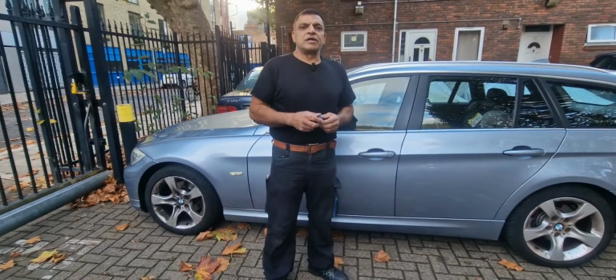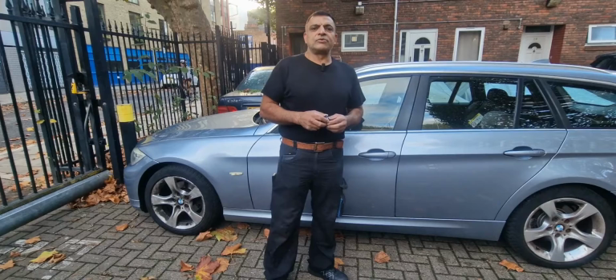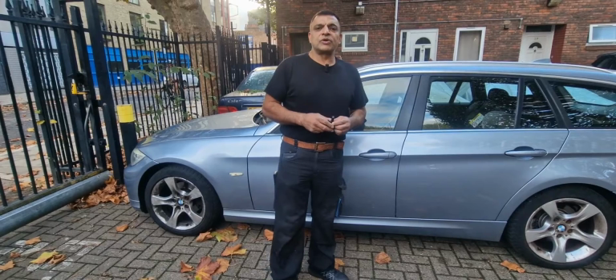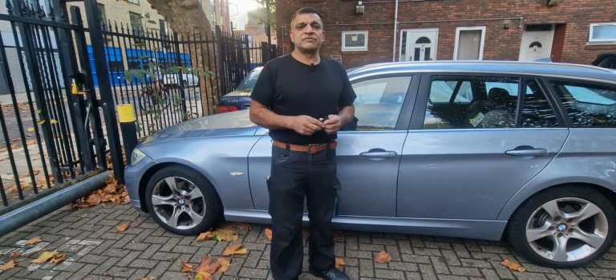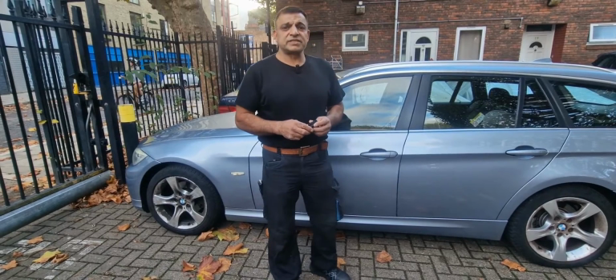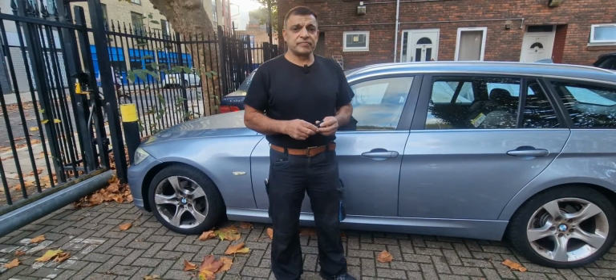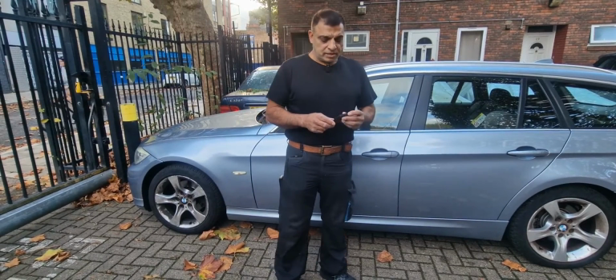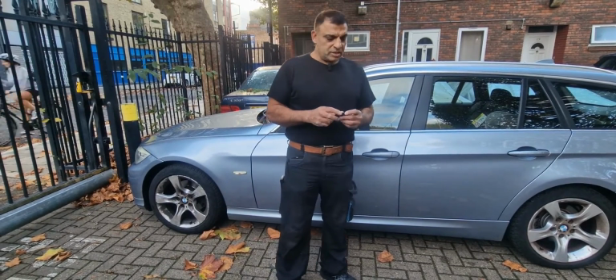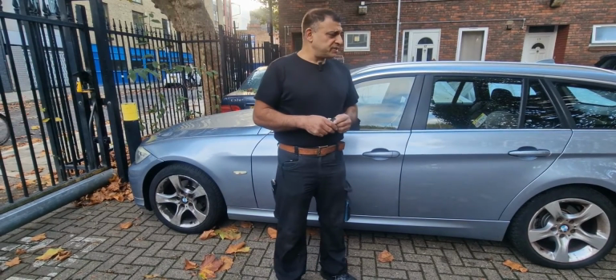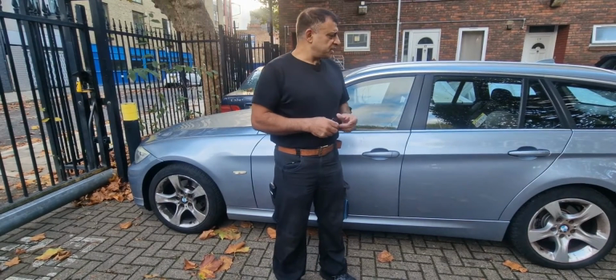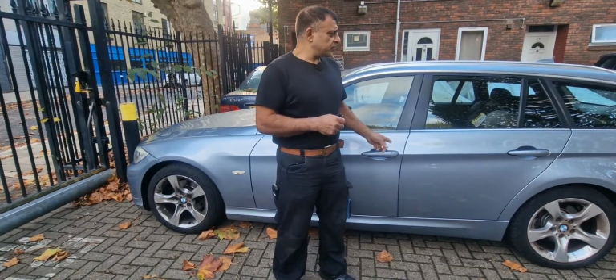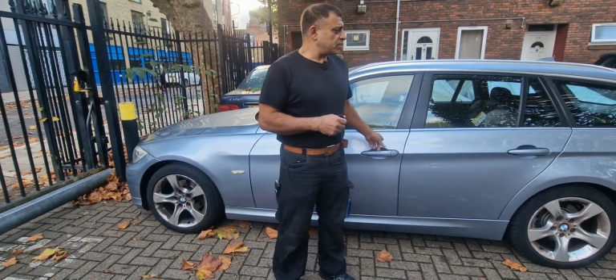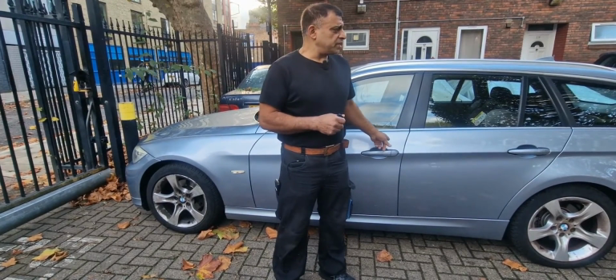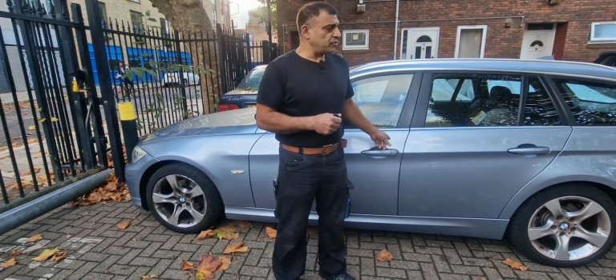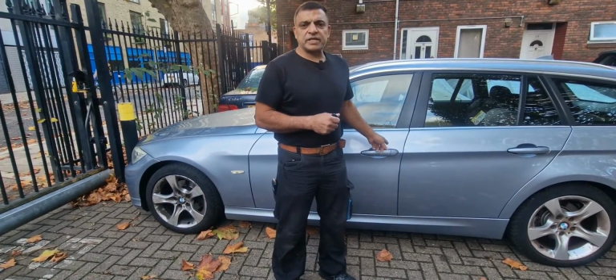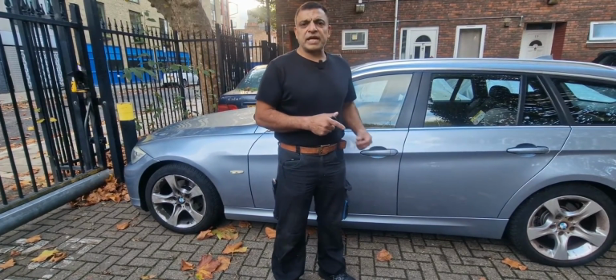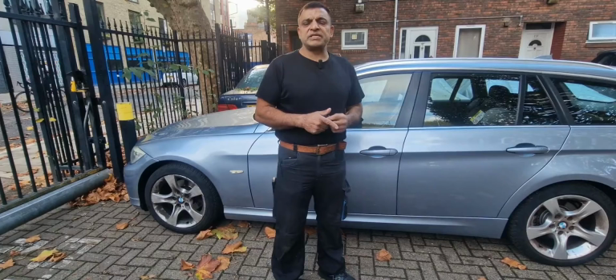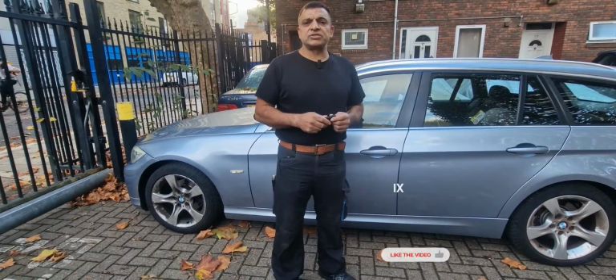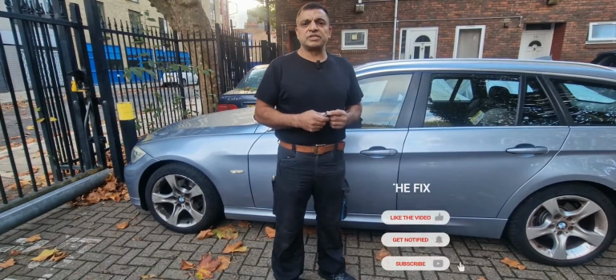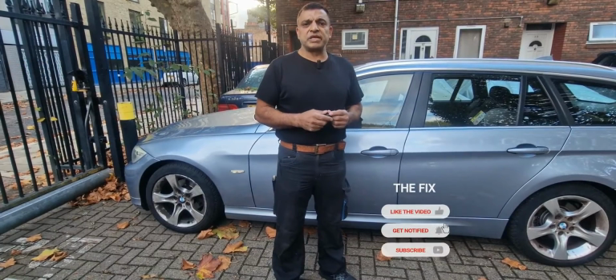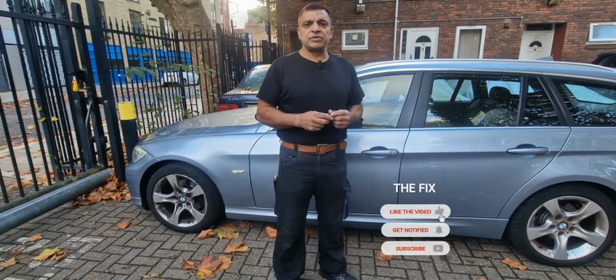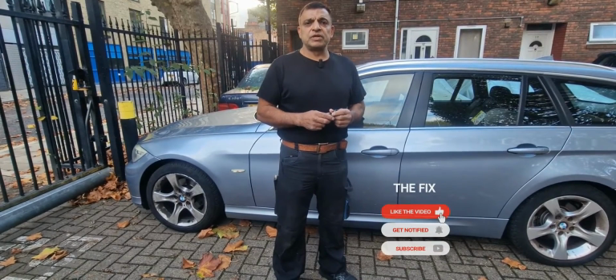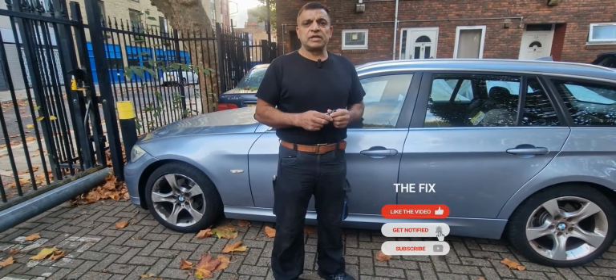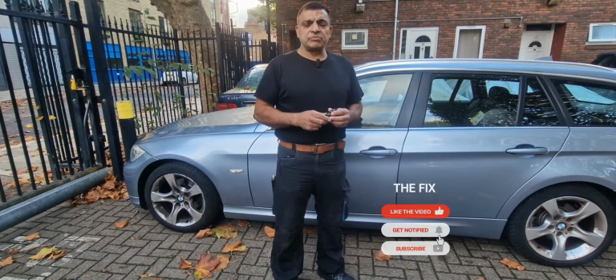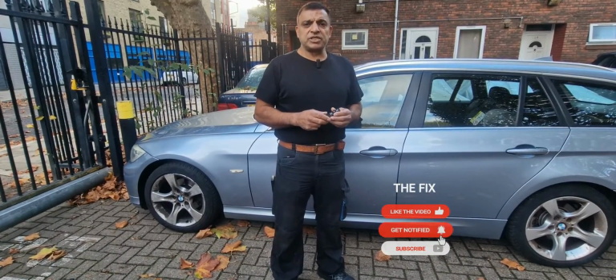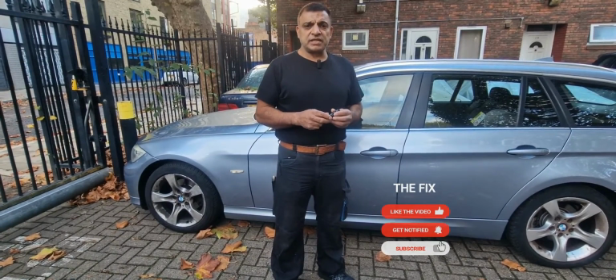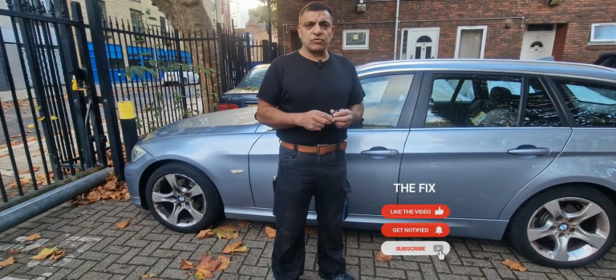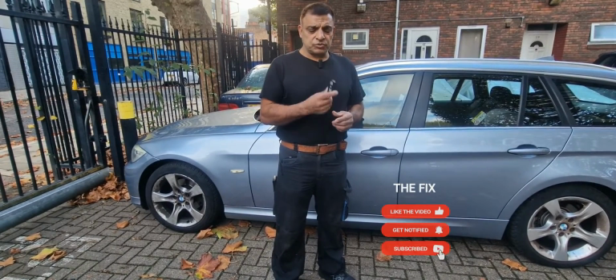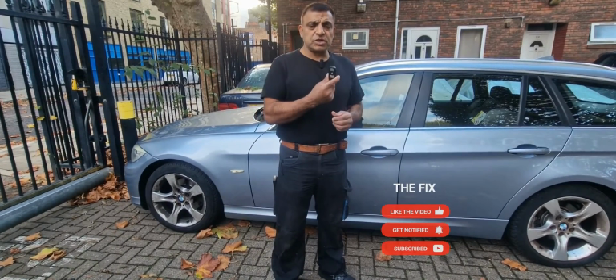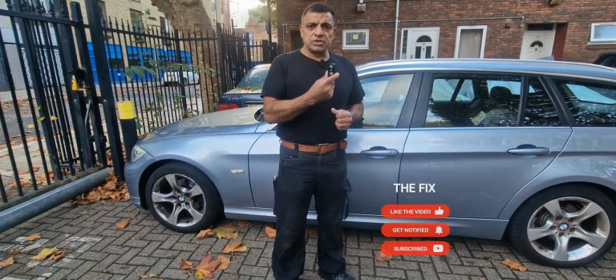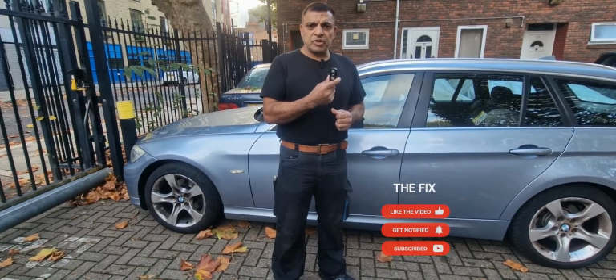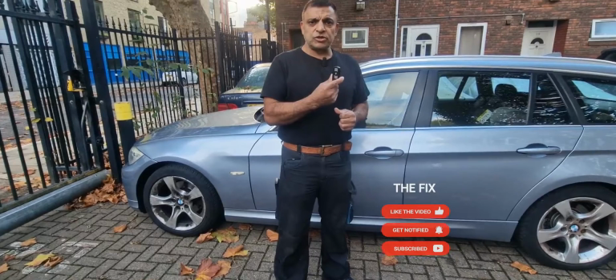Hello and welcome to The Fix. On our previous video we repaired the ABS sensor on this BMW, and I also mentioned it had another fault which was the remote control.